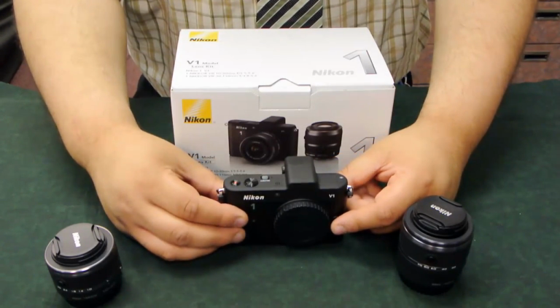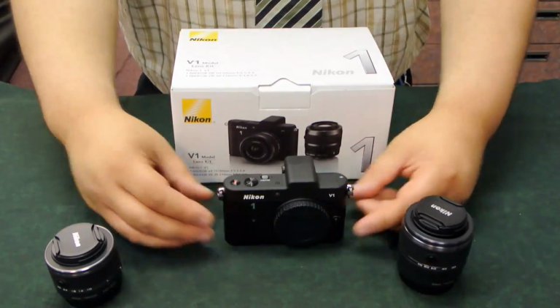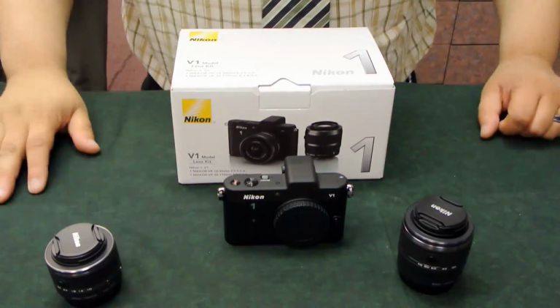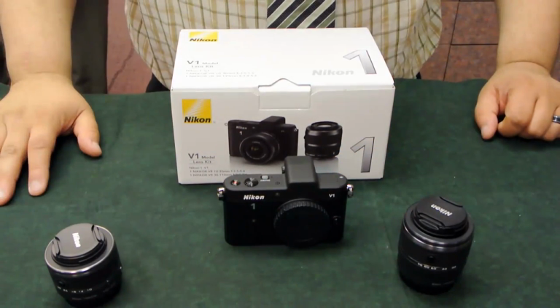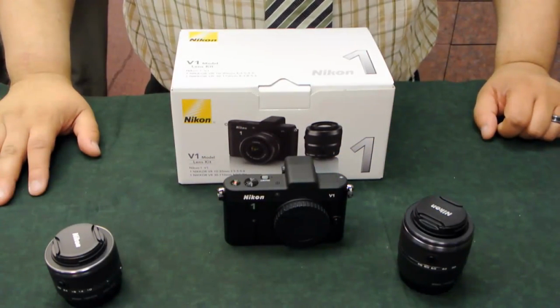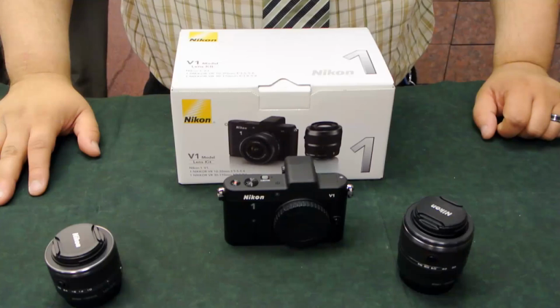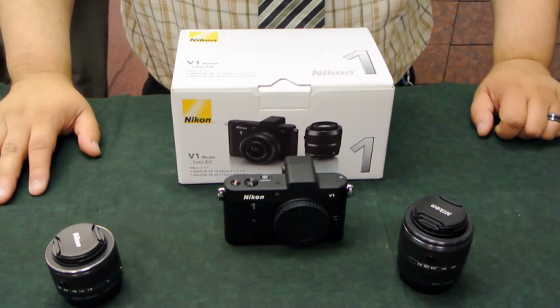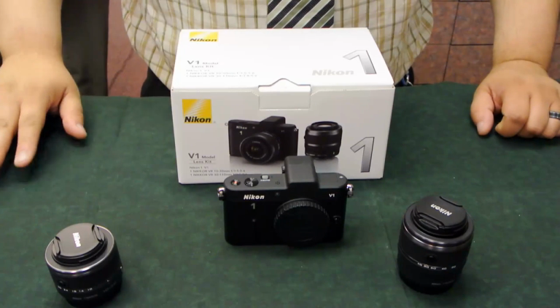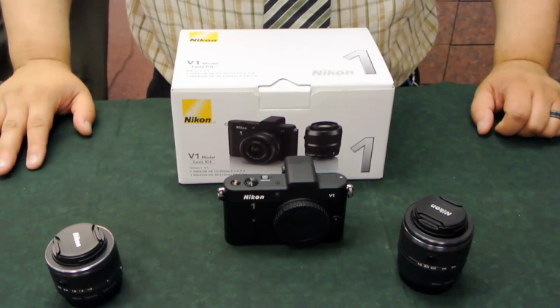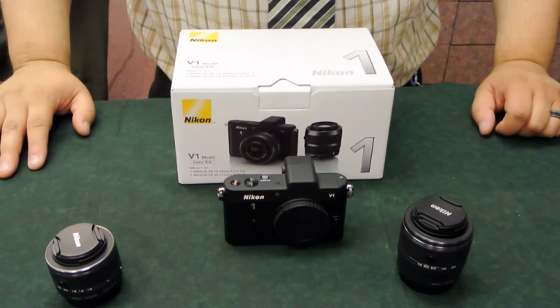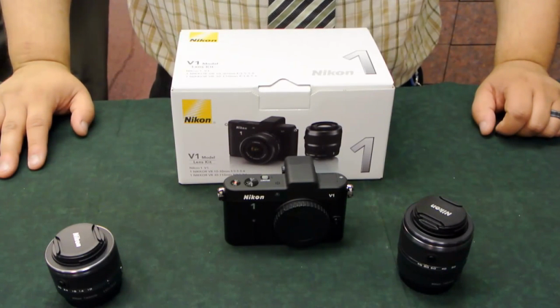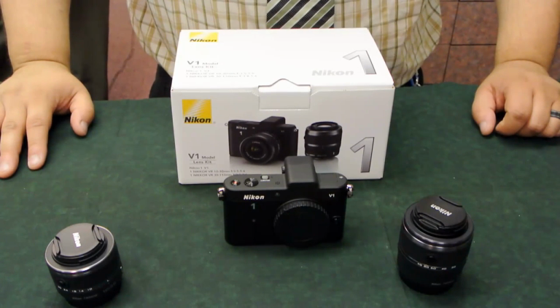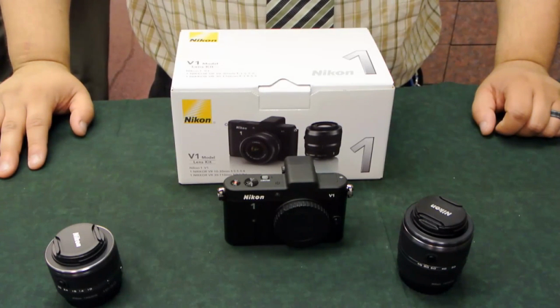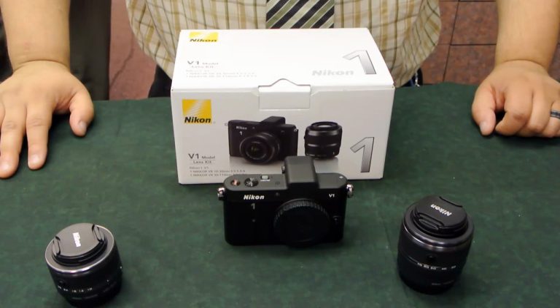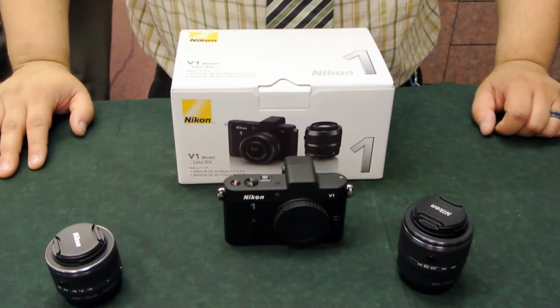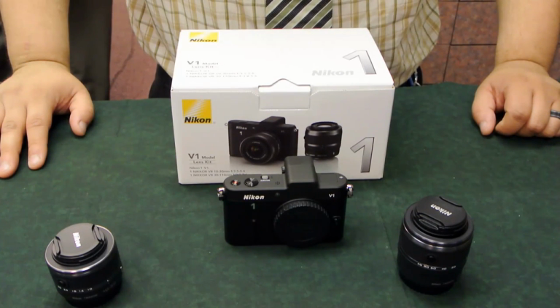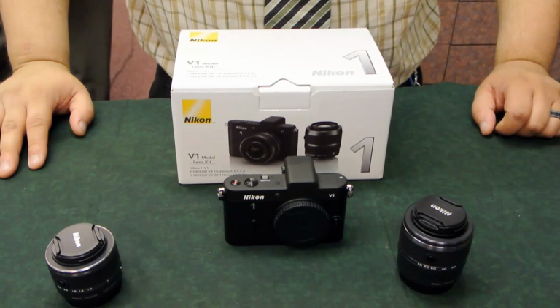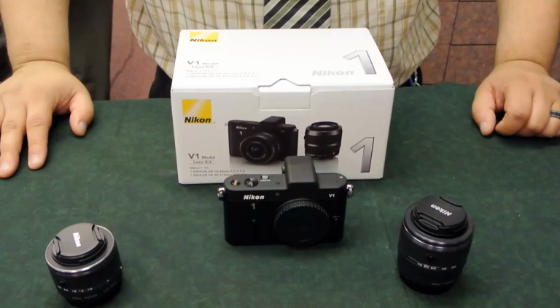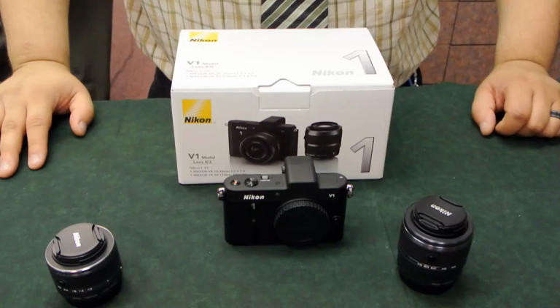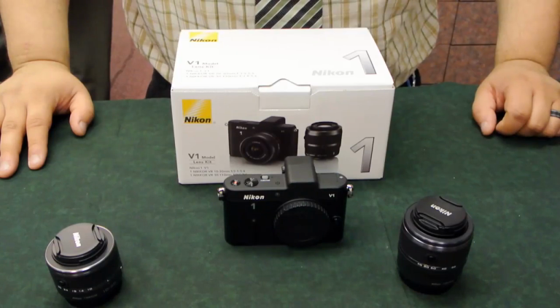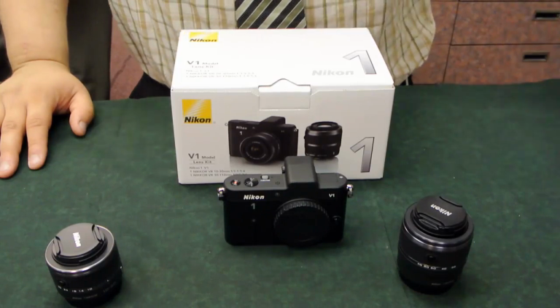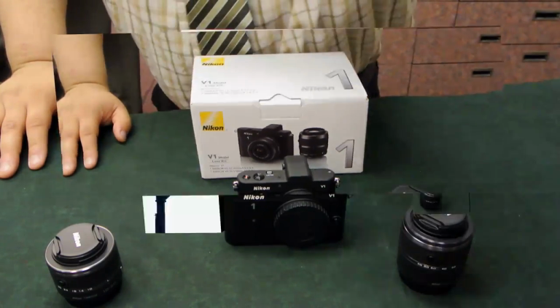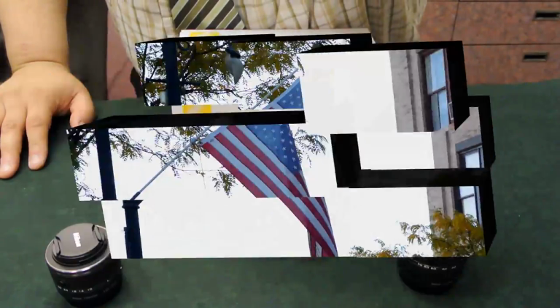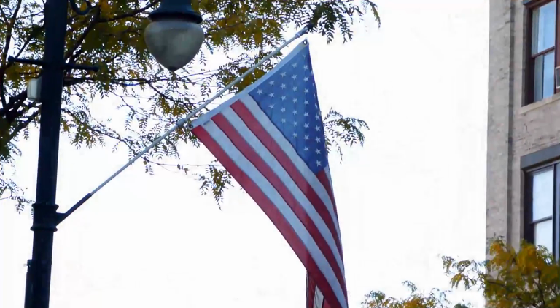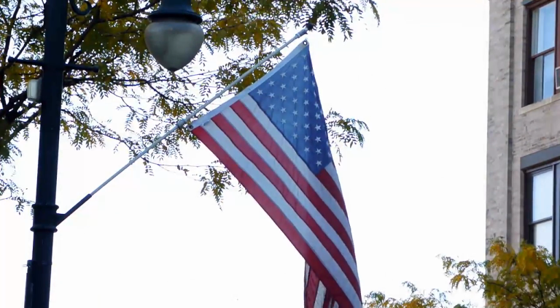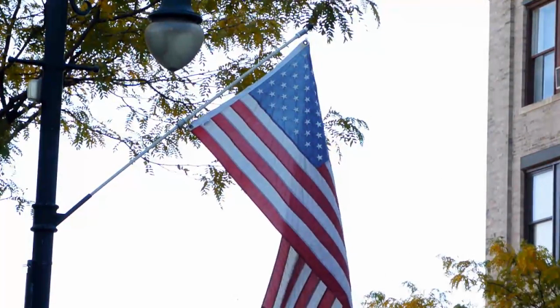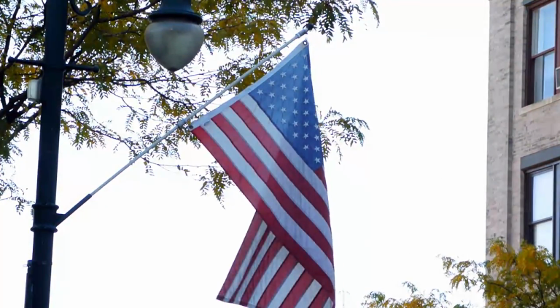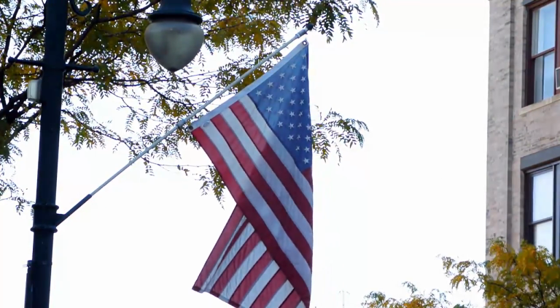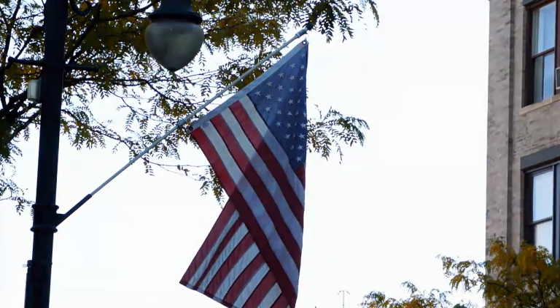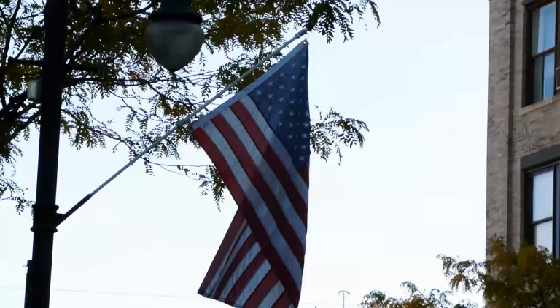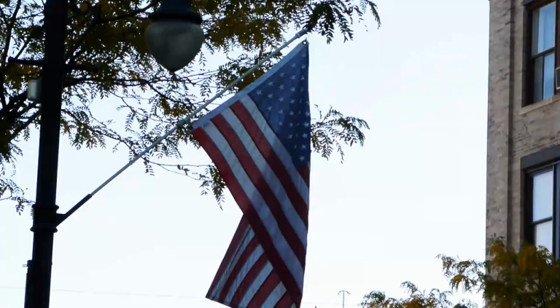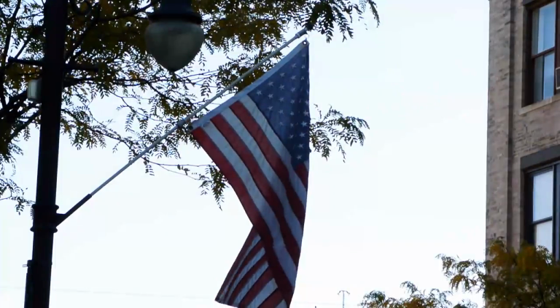You're actually watching right now video footage shot using this camera. We're going to go outside now, and for part two, show you the video quality. Welcome to part two, Photo Summit fans.